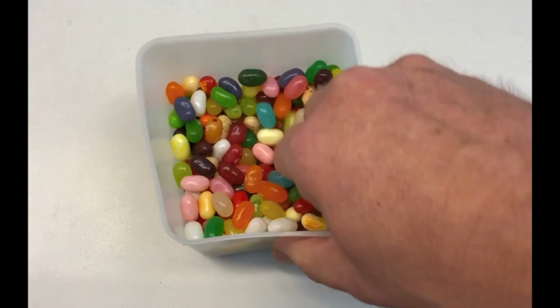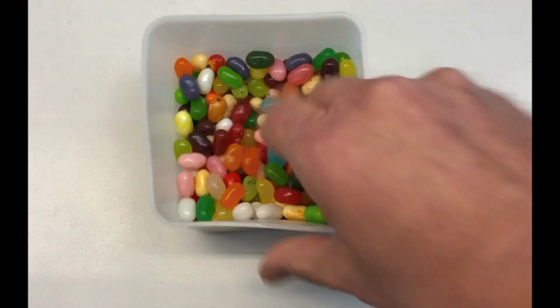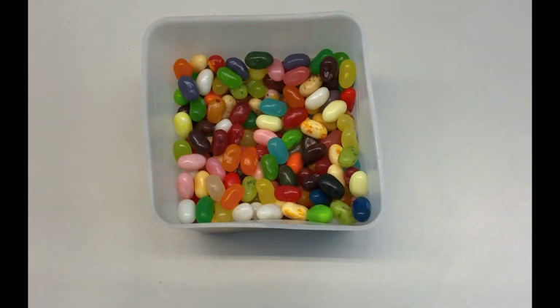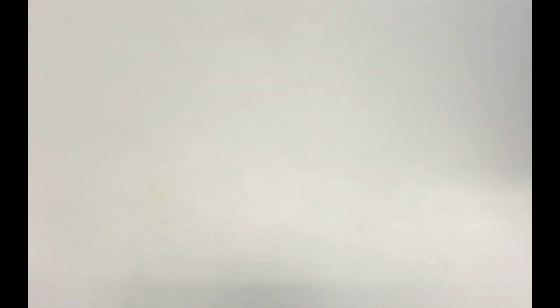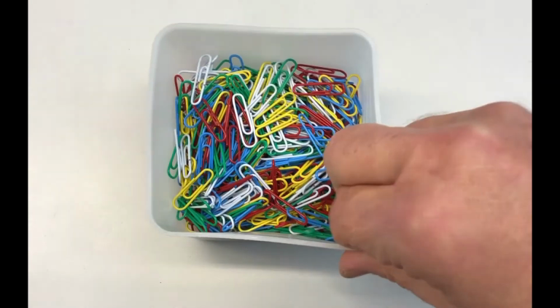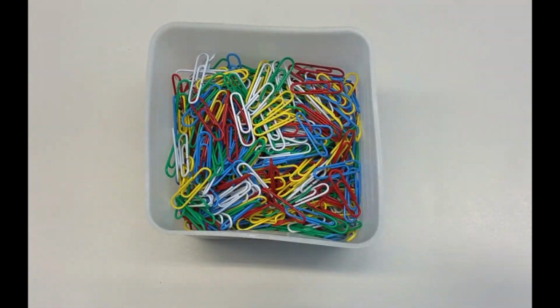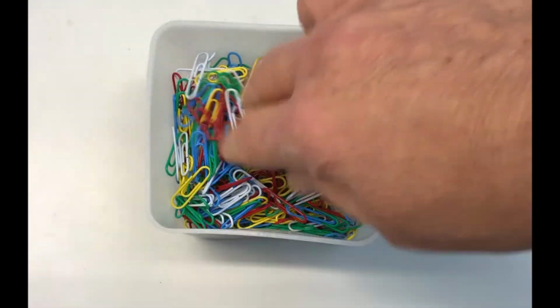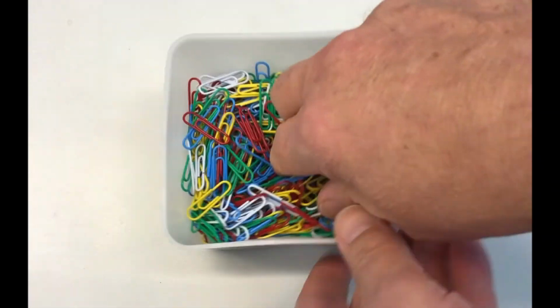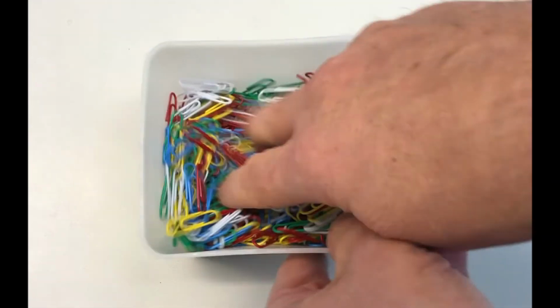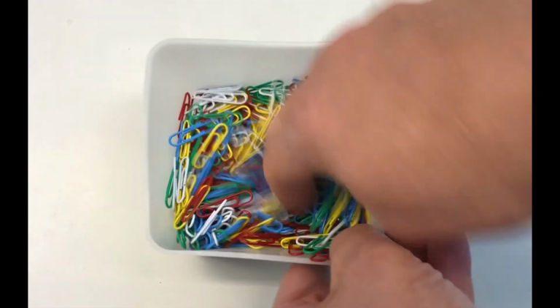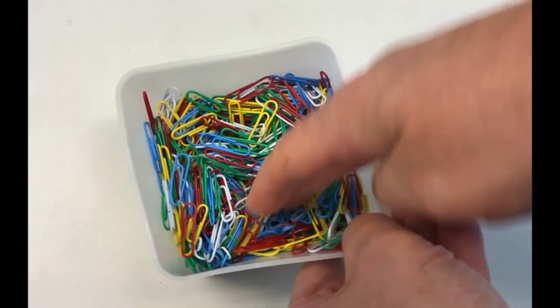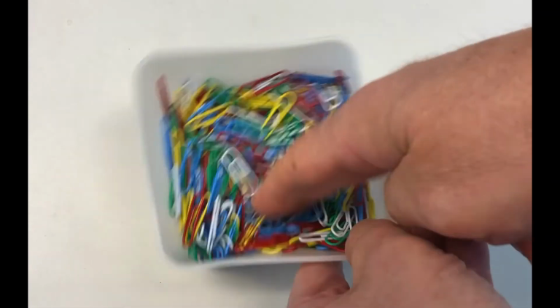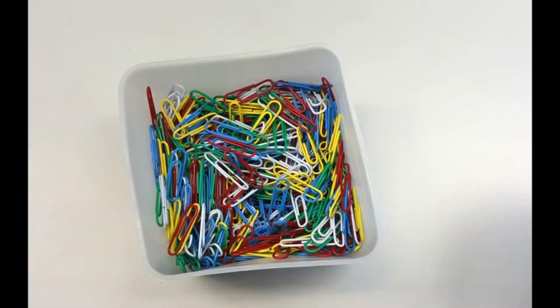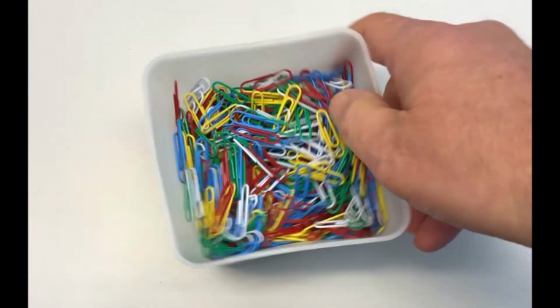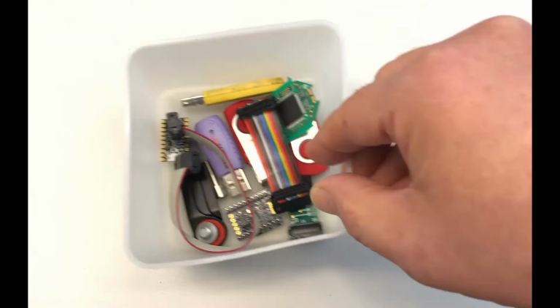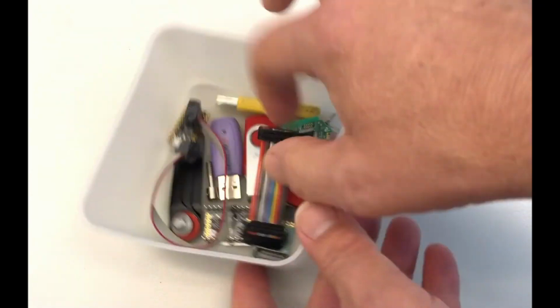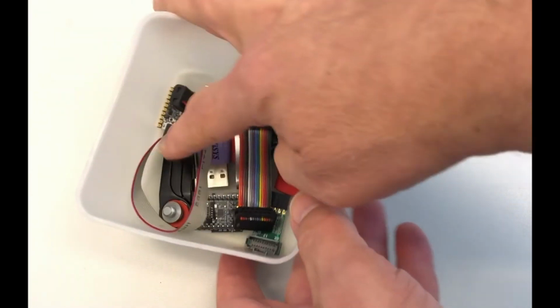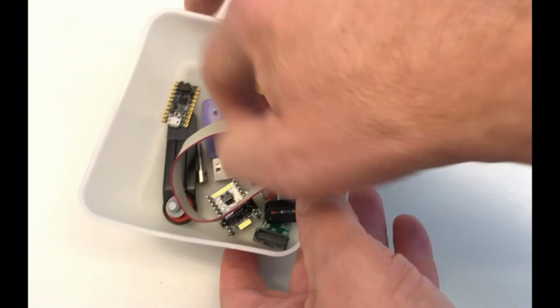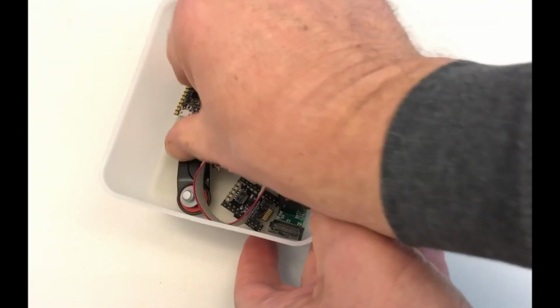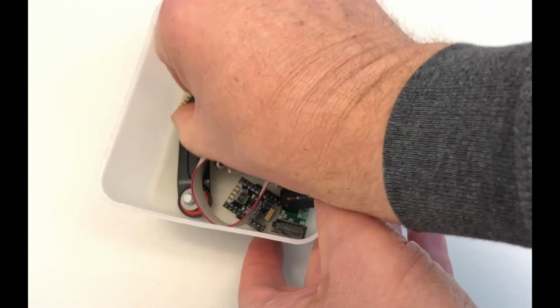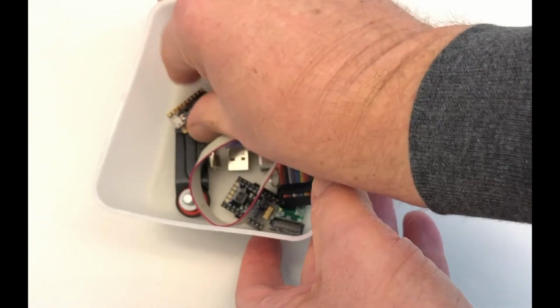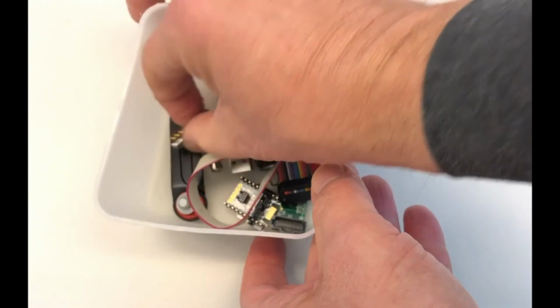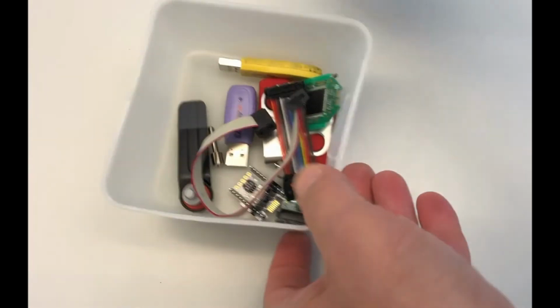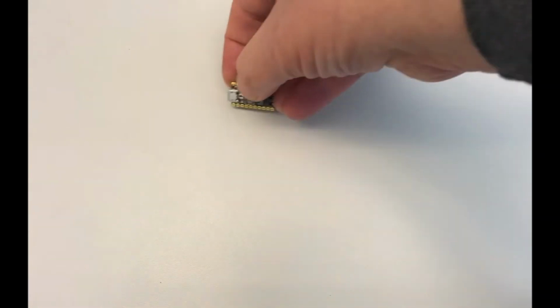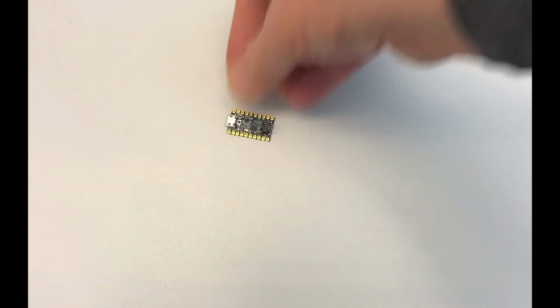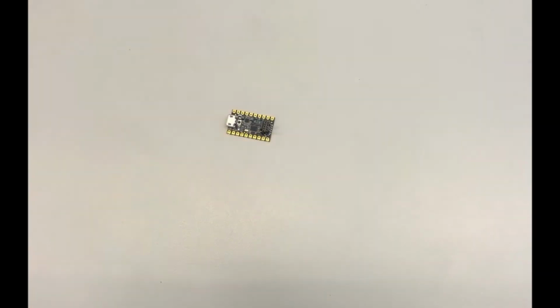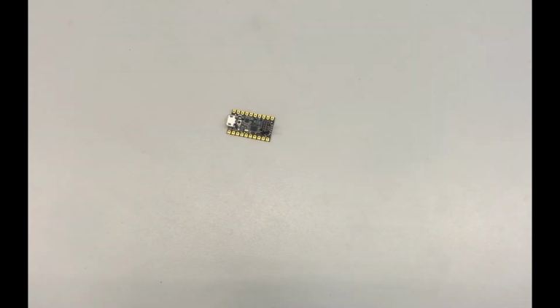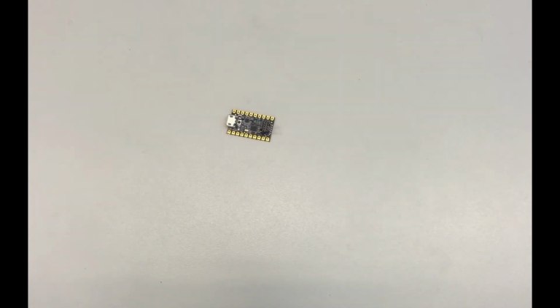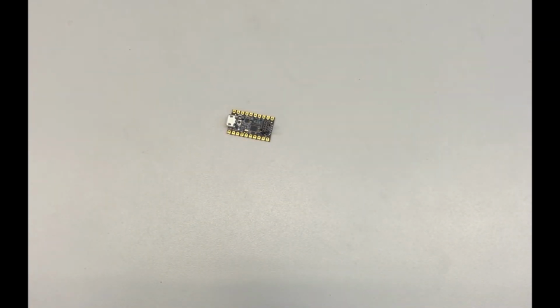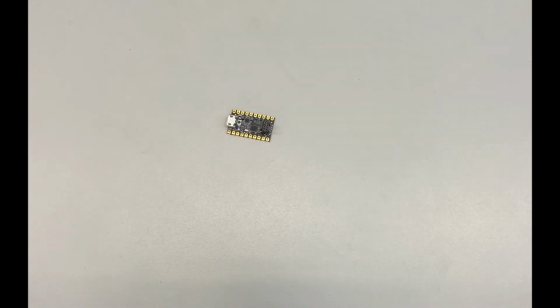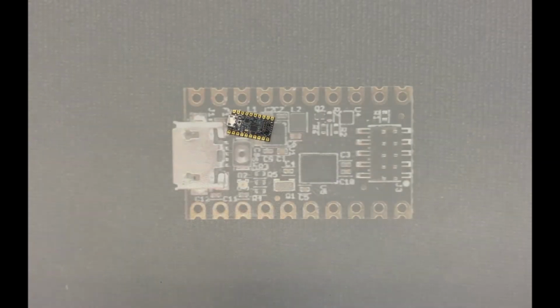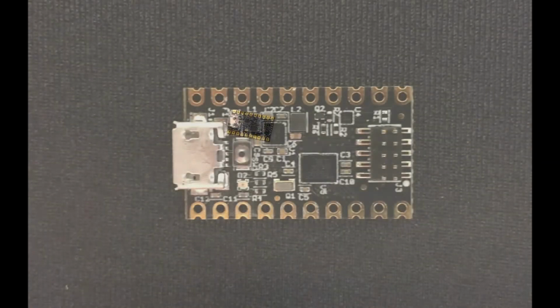No, no. But I had these paper clips. Wait, wait a minute. Maybe it's in... oh, here it is. This is what I wanted to show you.